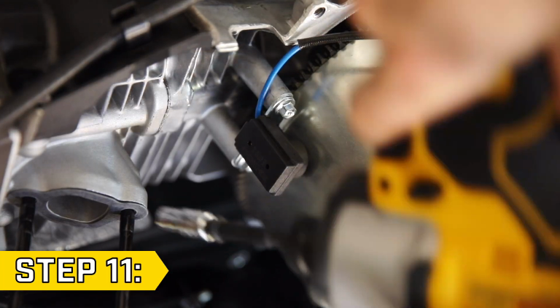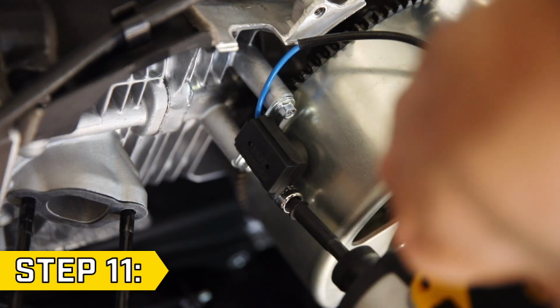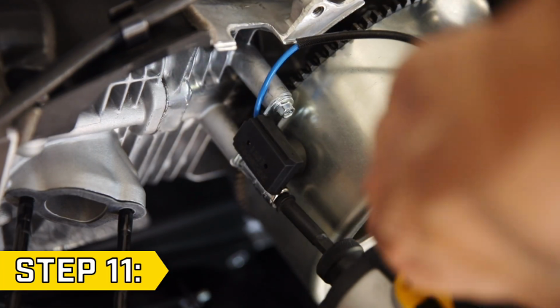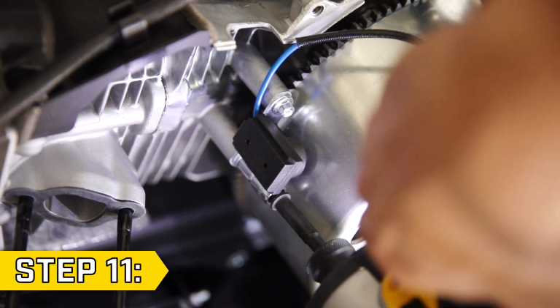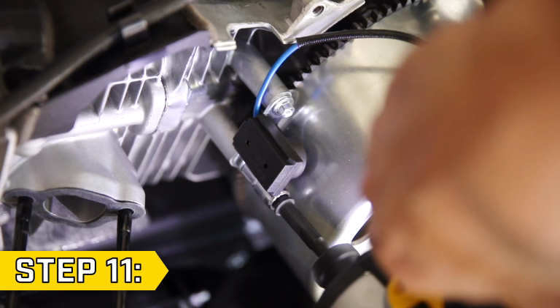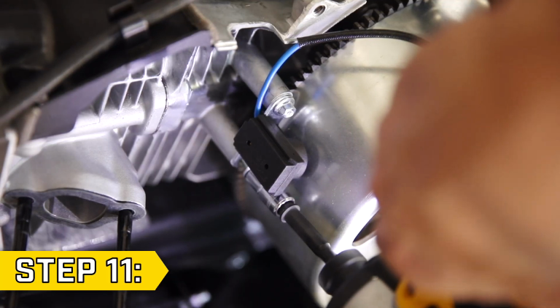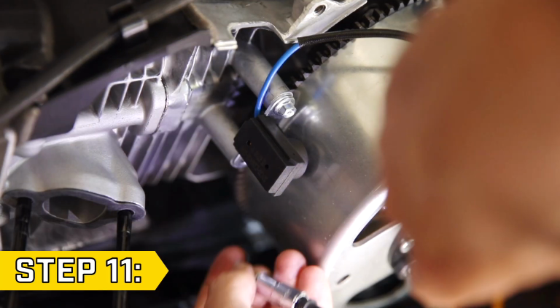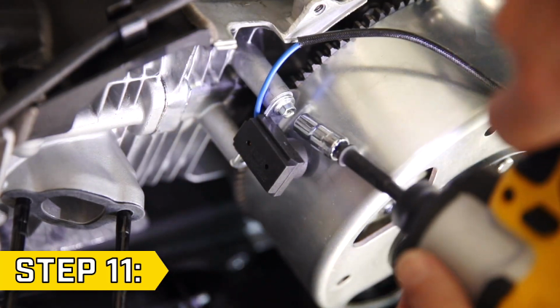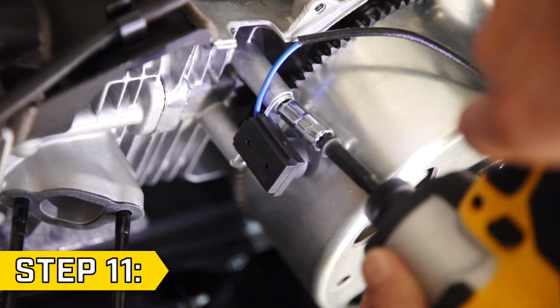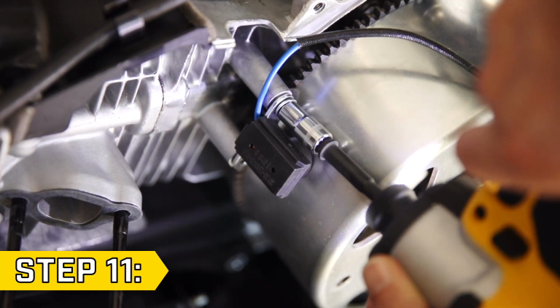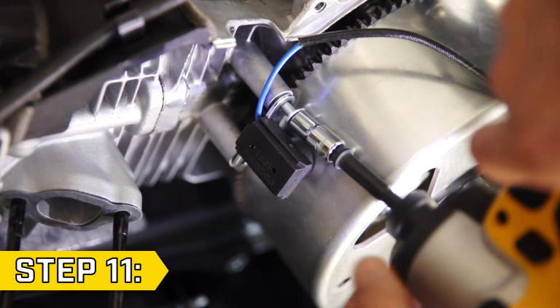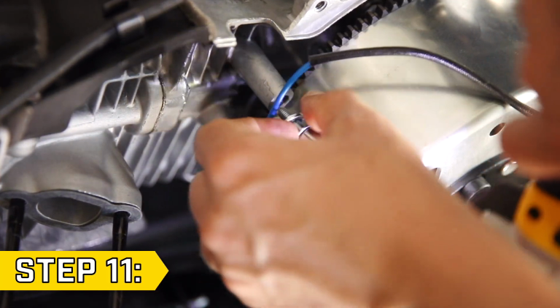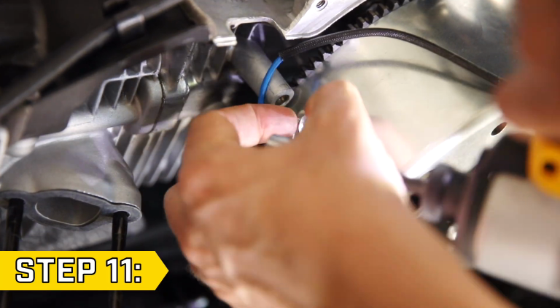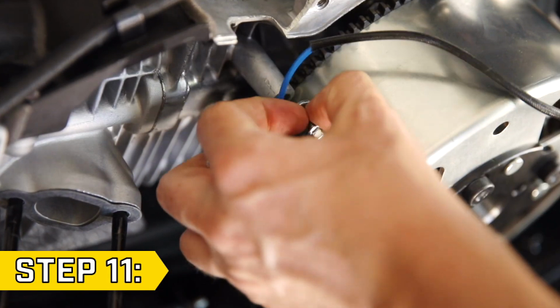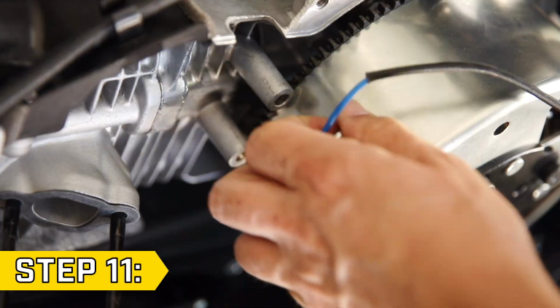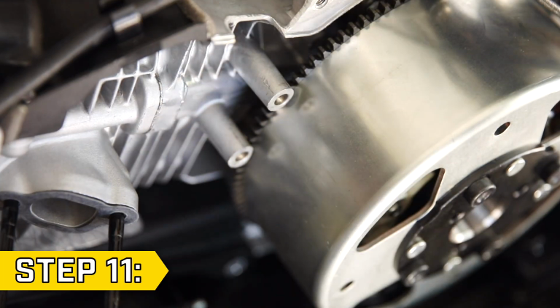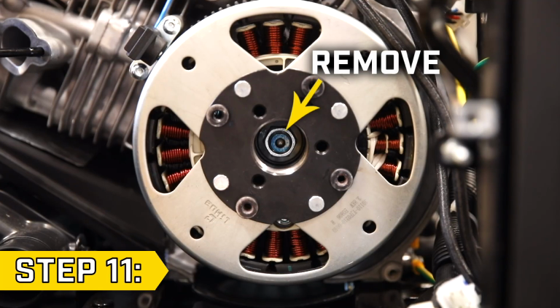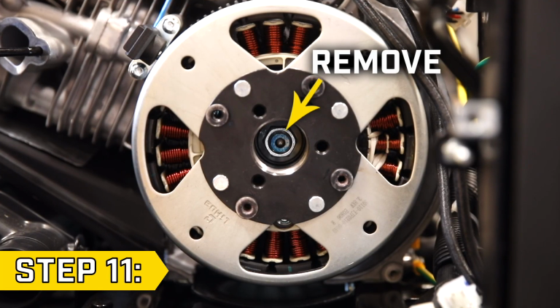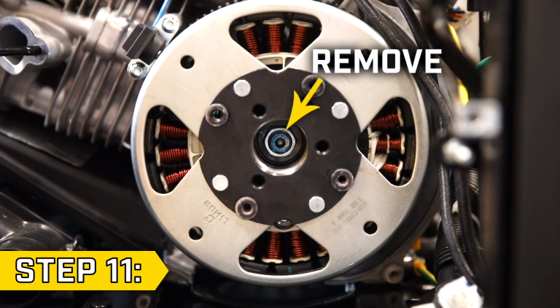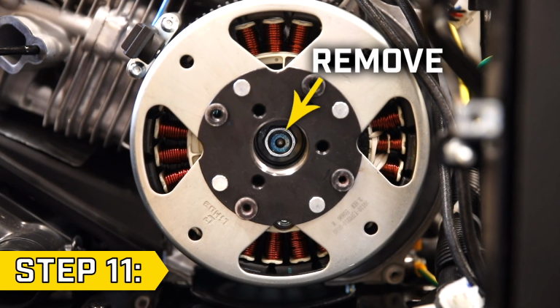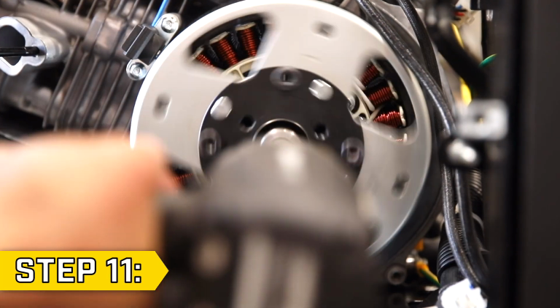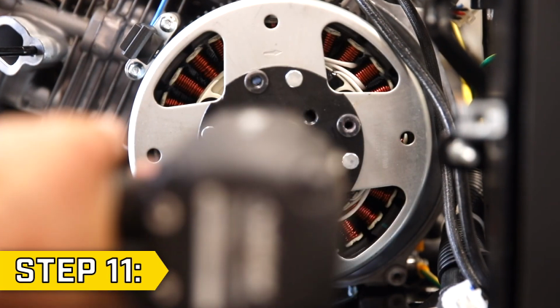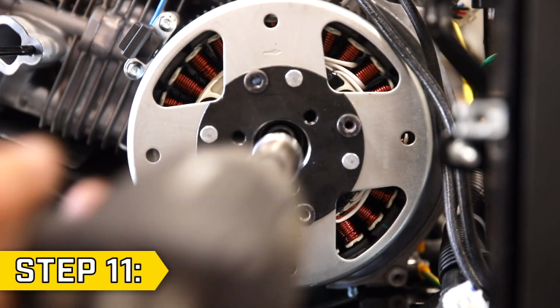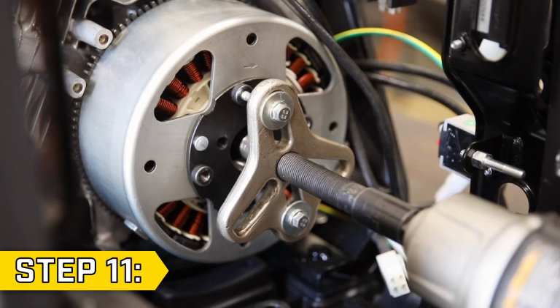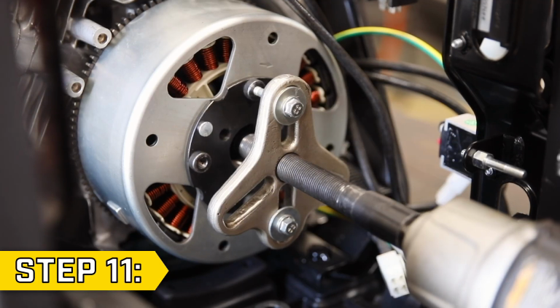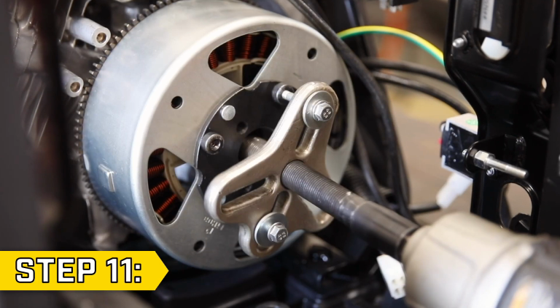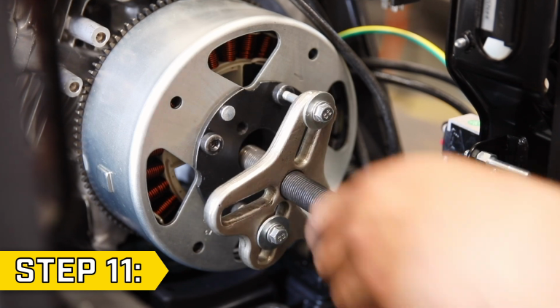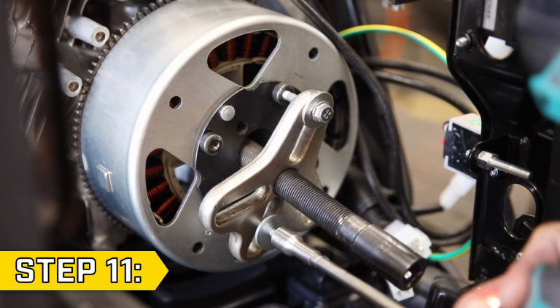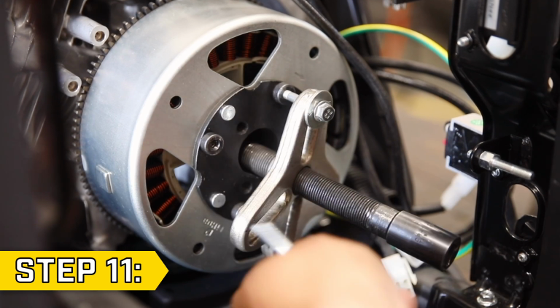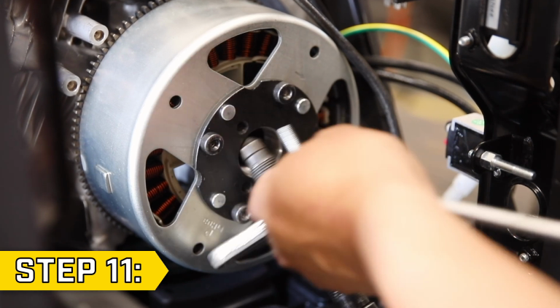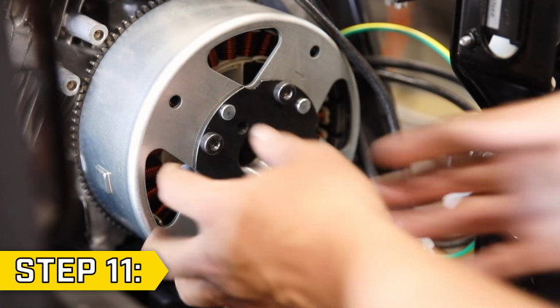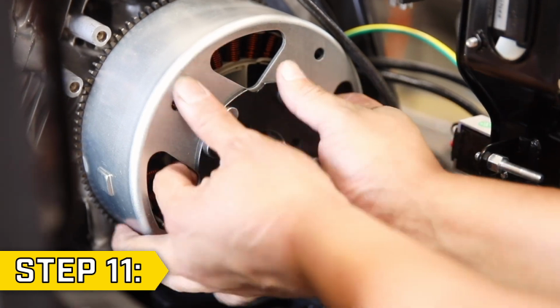Step 11. With a 7 millimeter socket, remove the two bolts holding on the trigger and remove the trigger. Remove the nut from the center of the stator using a 19 millimeter socket and set up your specific puller tool to remove the rotor and remove the rotor.